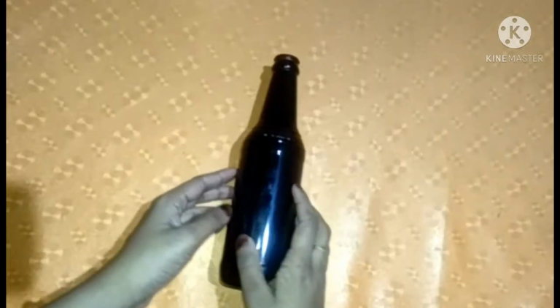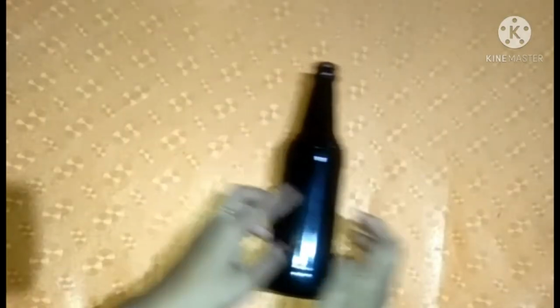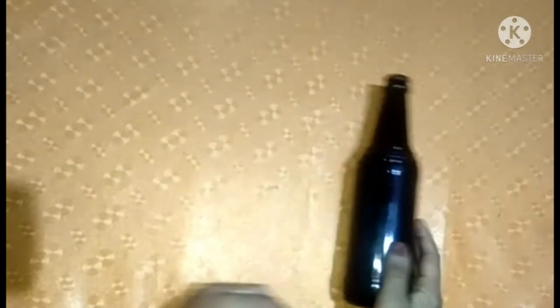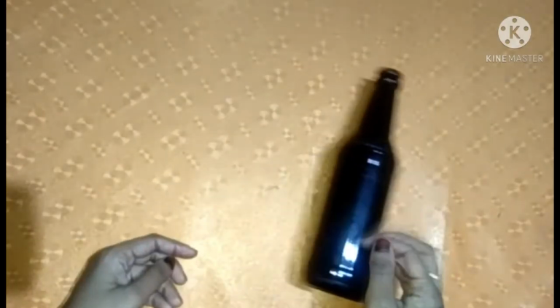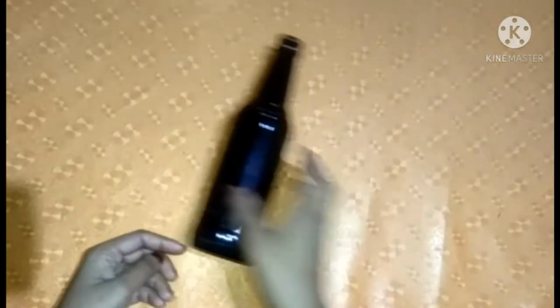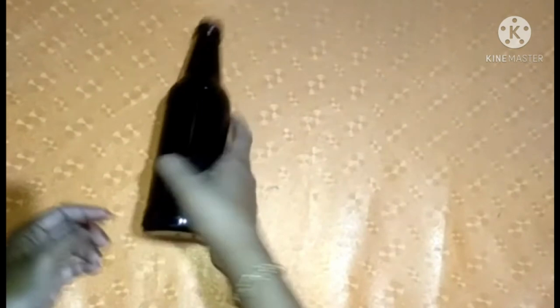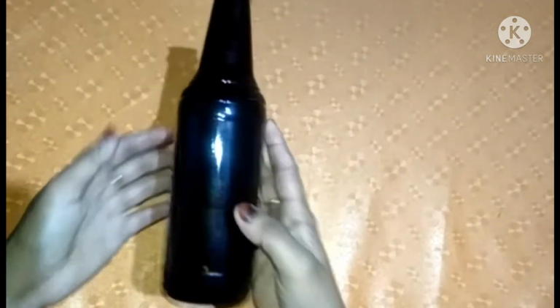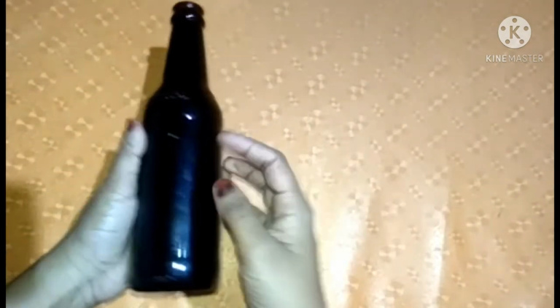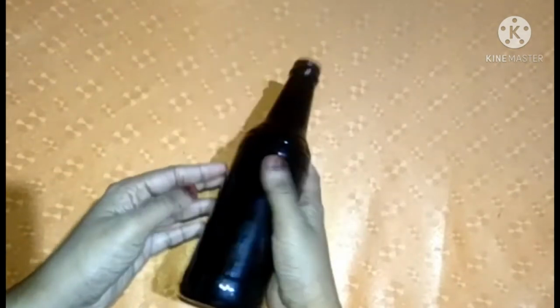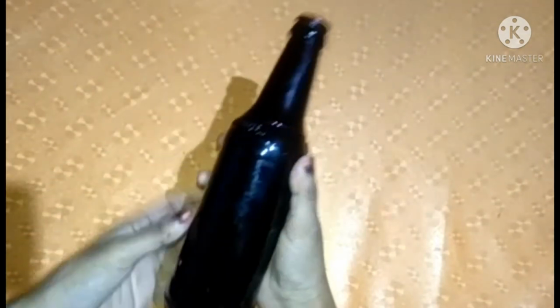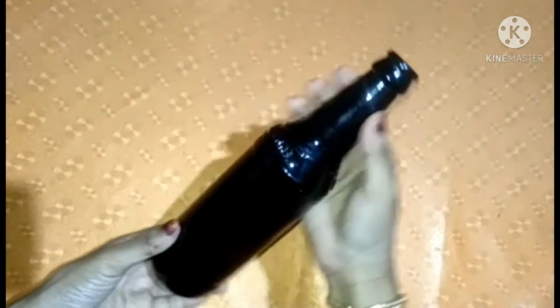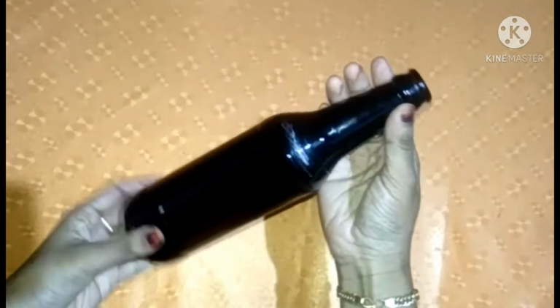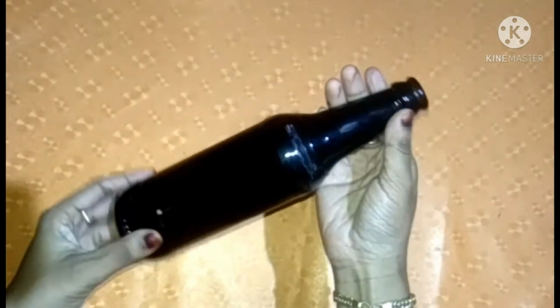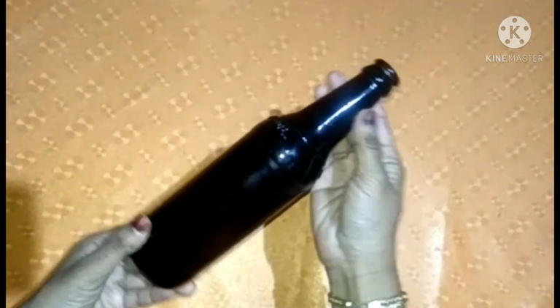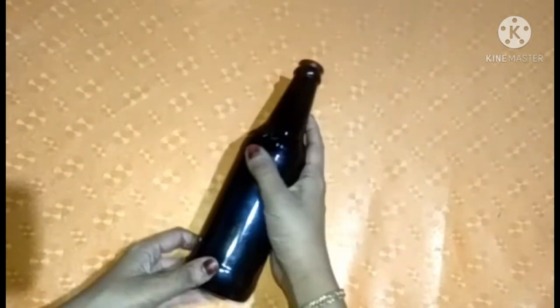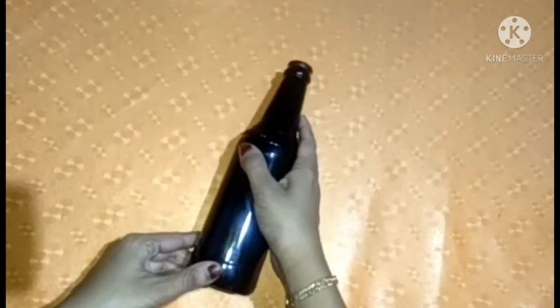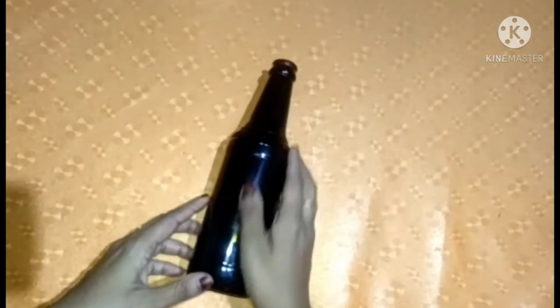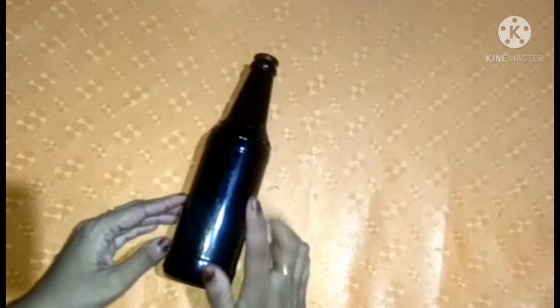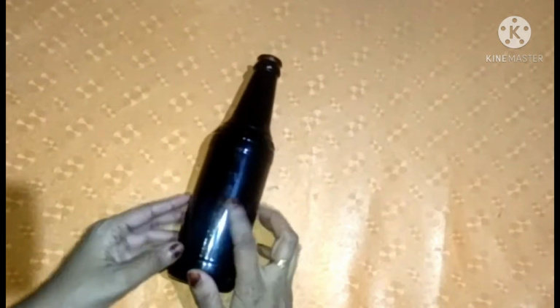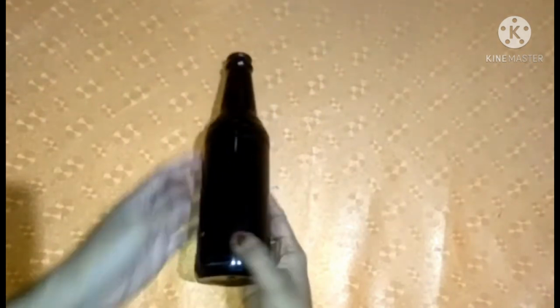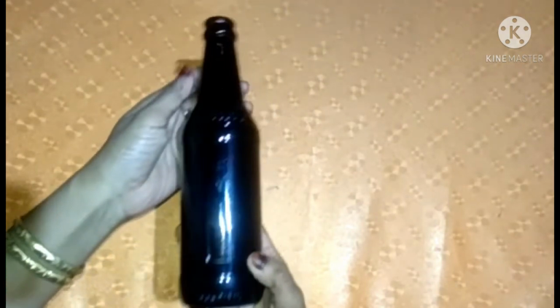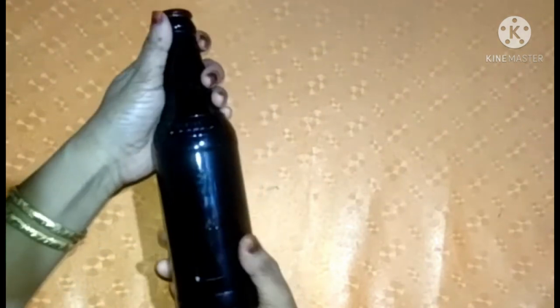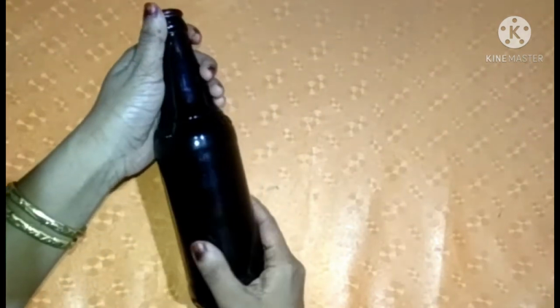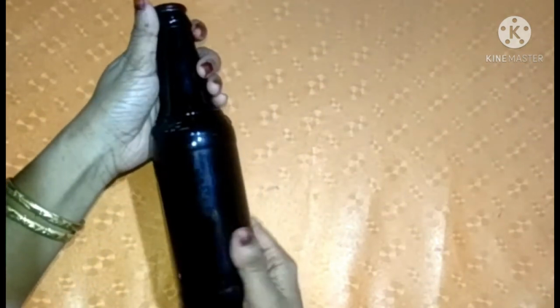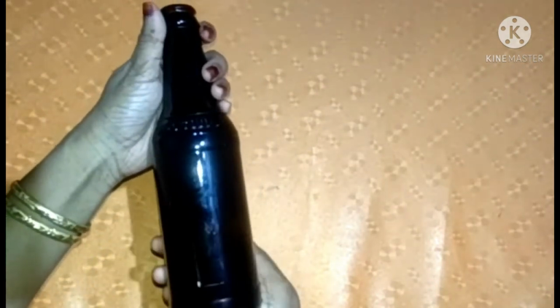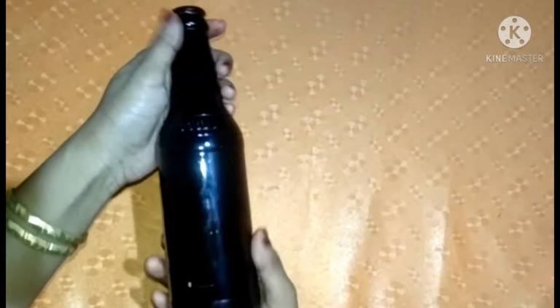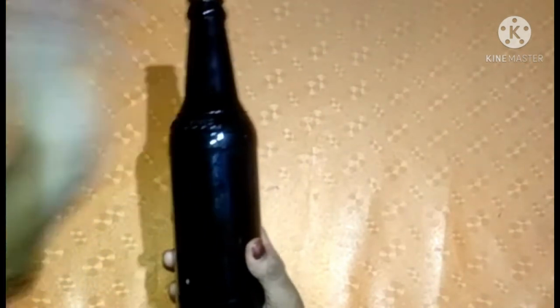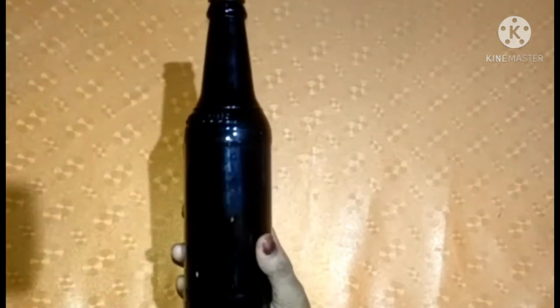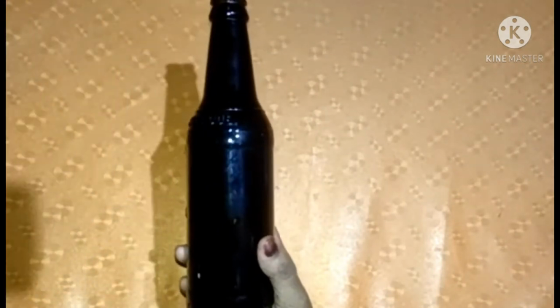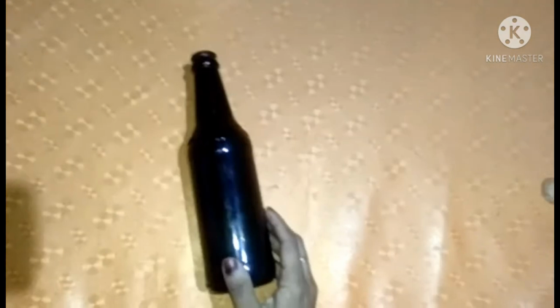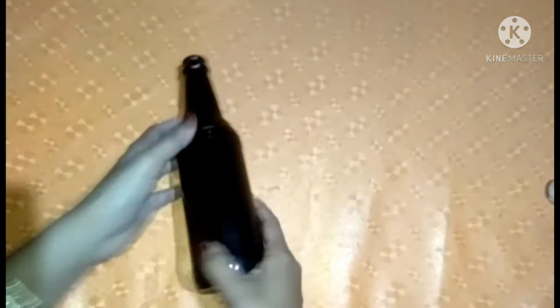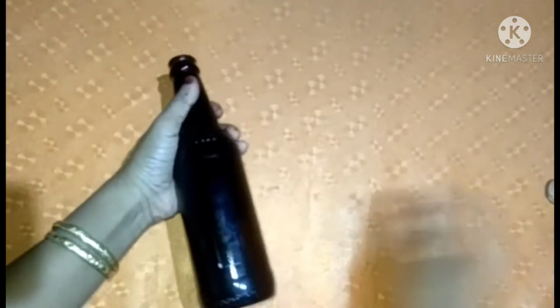Hello, dear viewers. Welcome back to my channel. How are you doing? I am going to use a glass bottle. I am using a simple bottle. Okay, let's start.